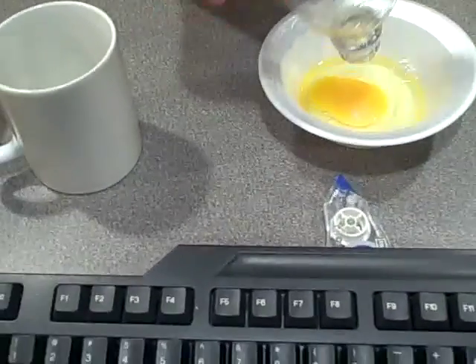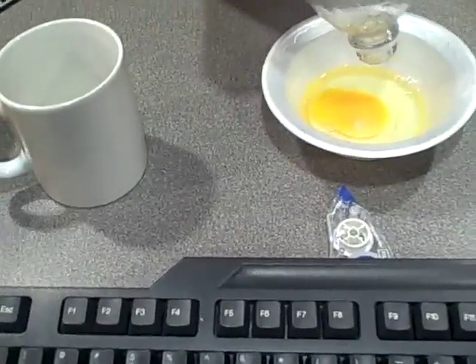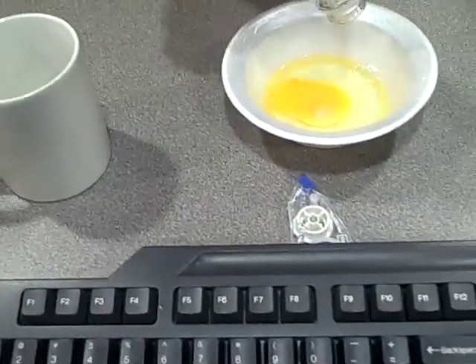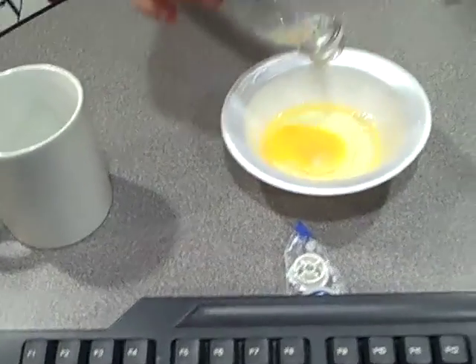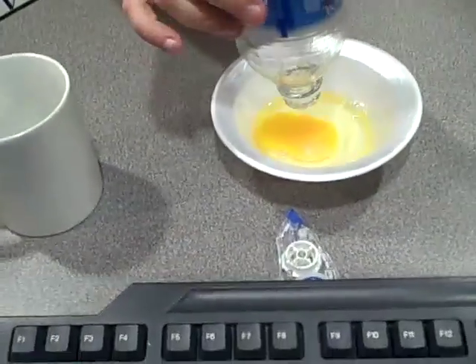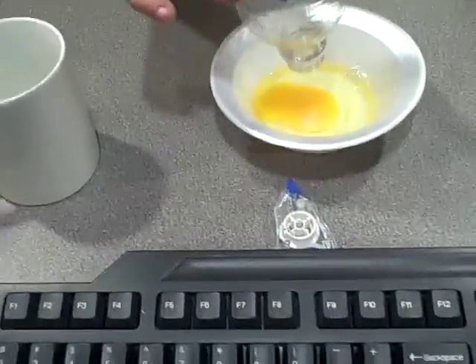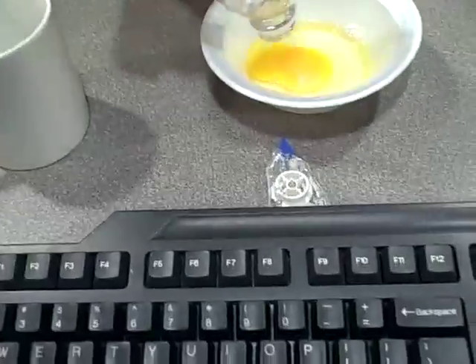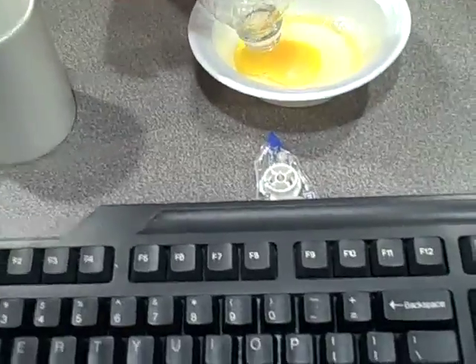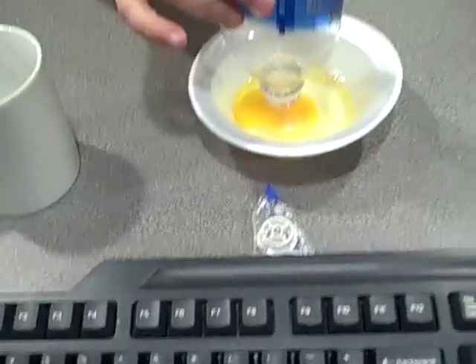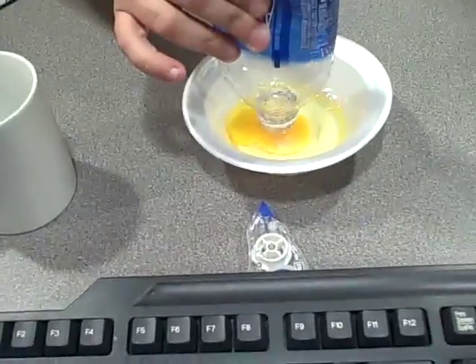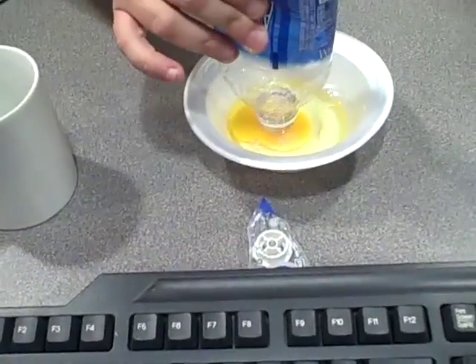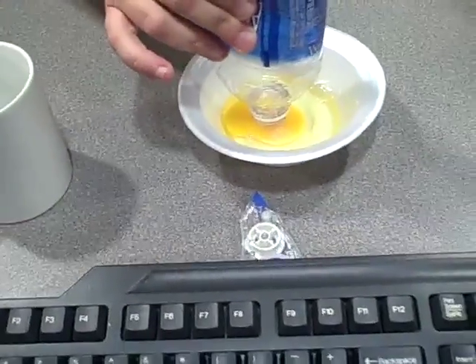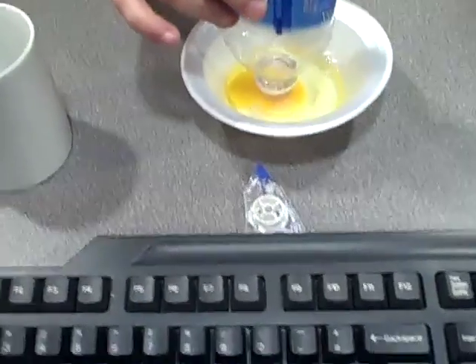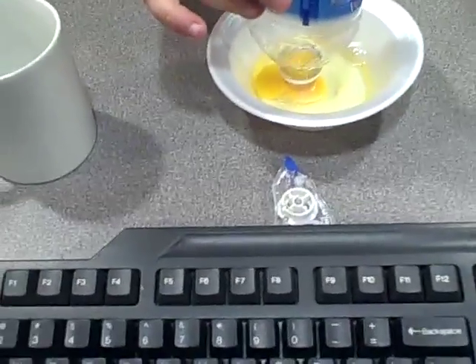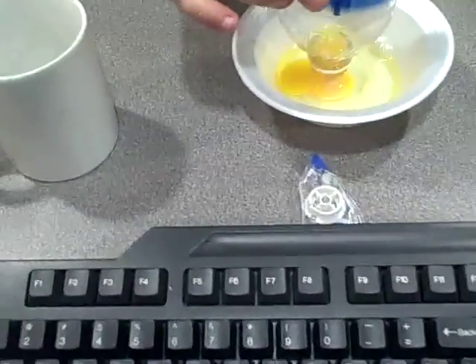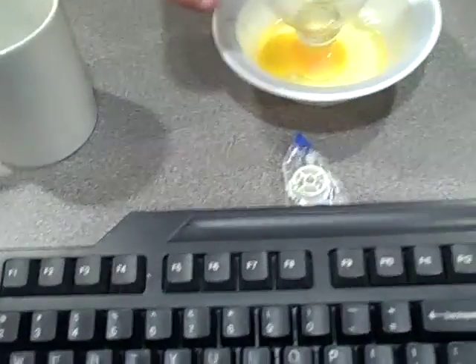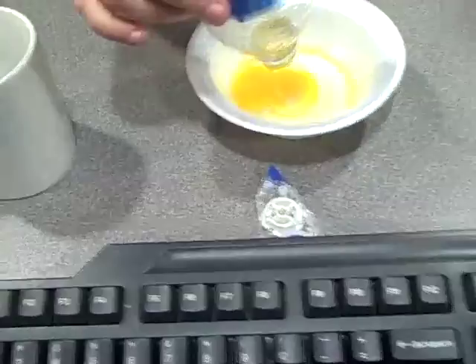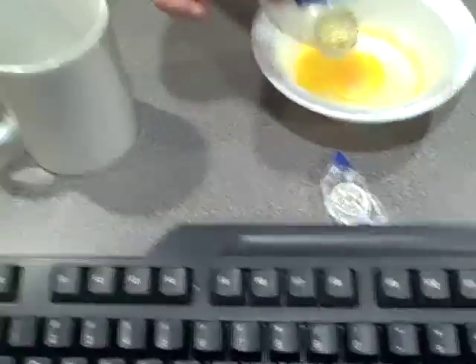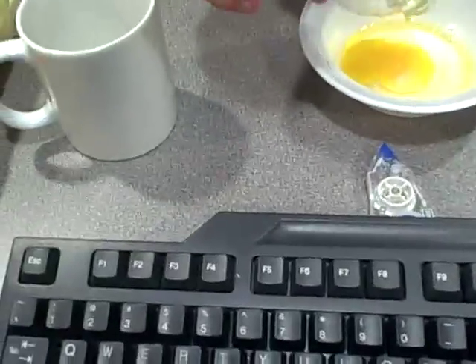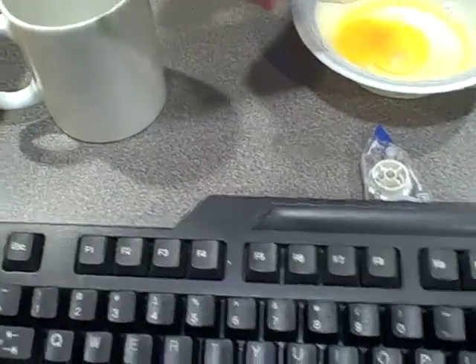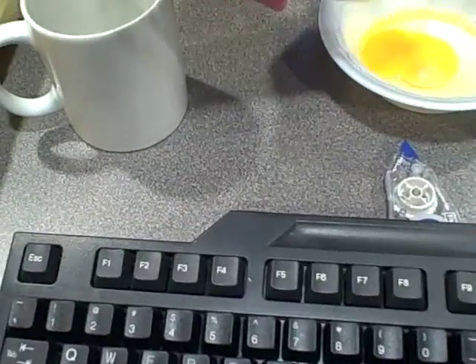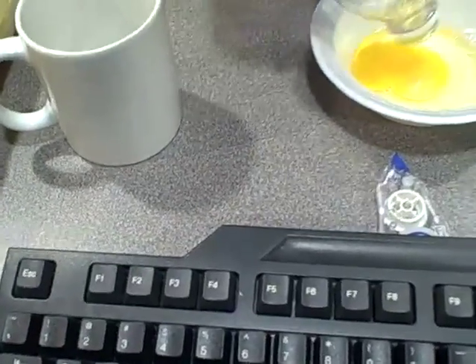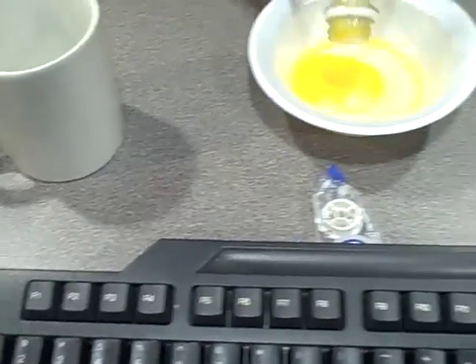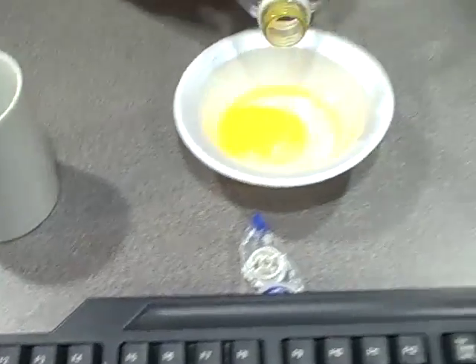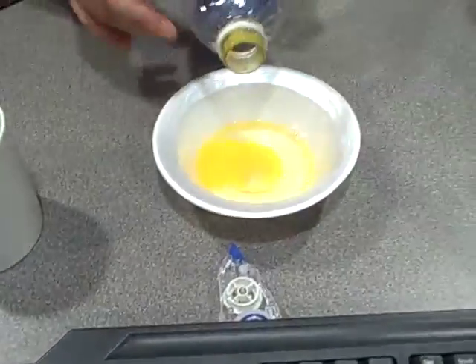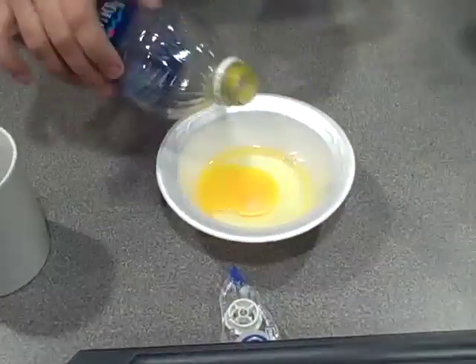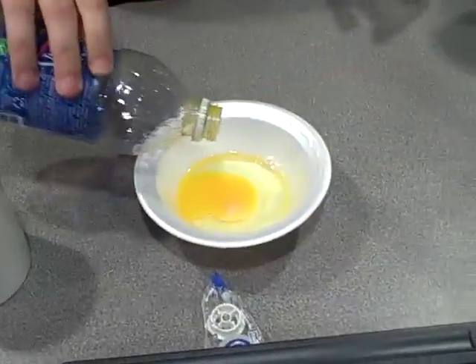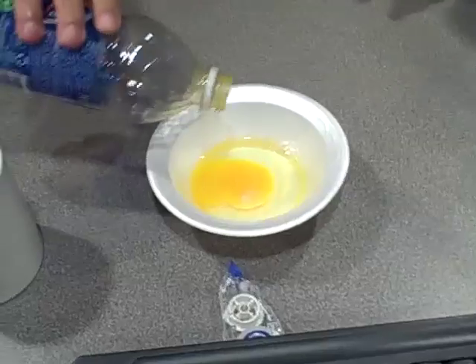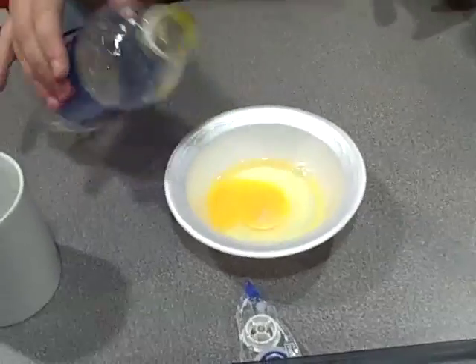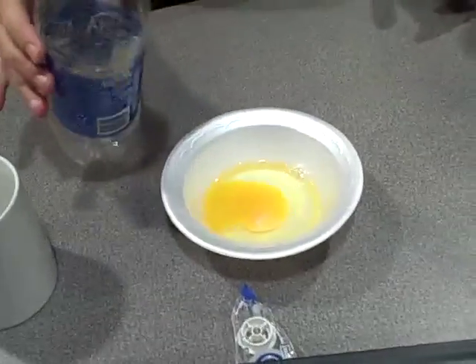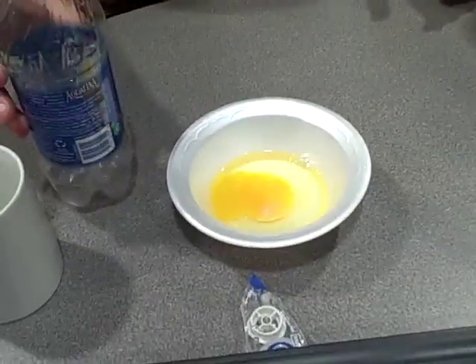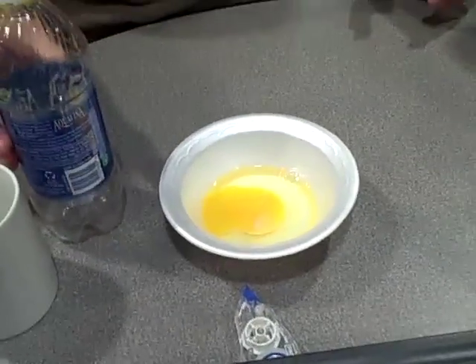I dropped it from too high up. But if you wanted to, you could do this with several eggs and have a bunch of egg yolks or a bunch of egg whites. Anyway, it actually worked though. Wow, that's pretty slick. That's cool. Very cool.